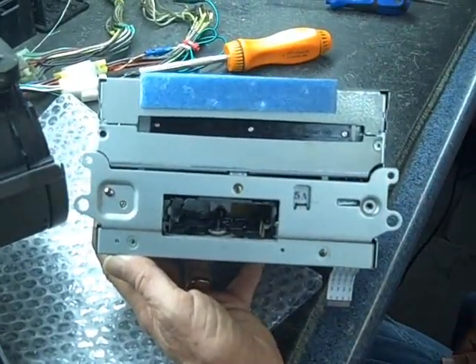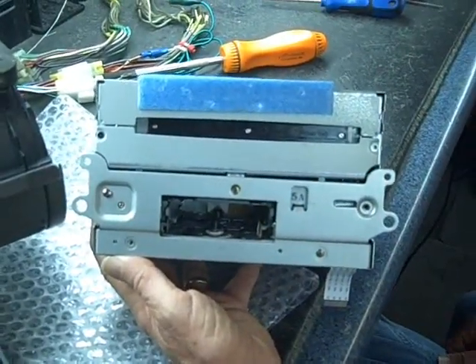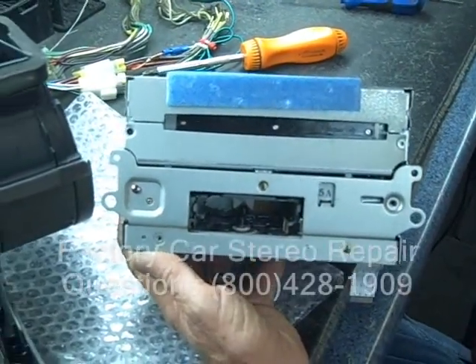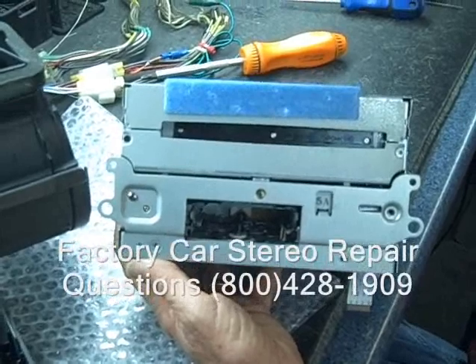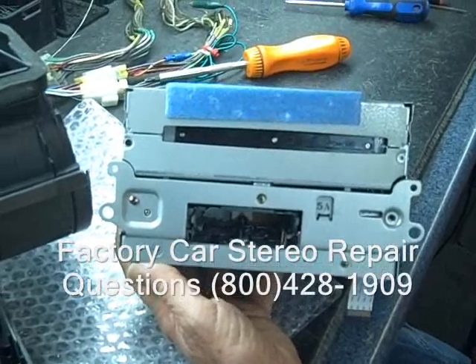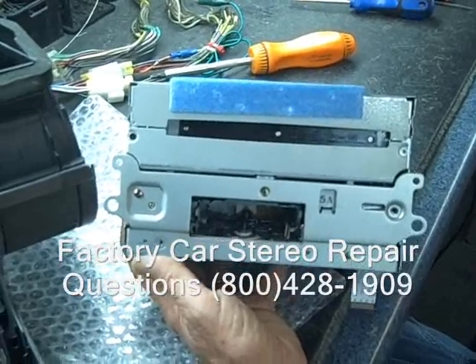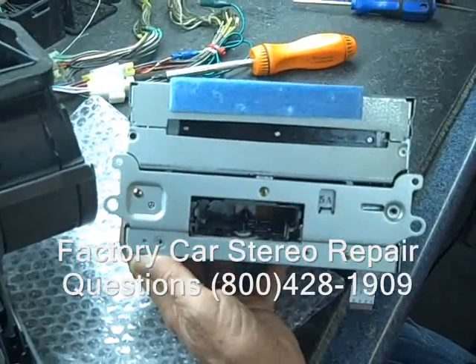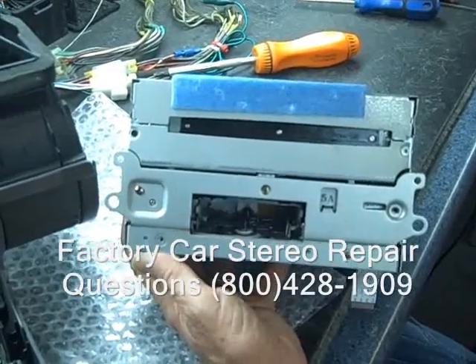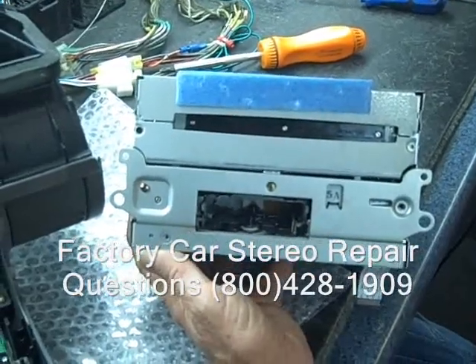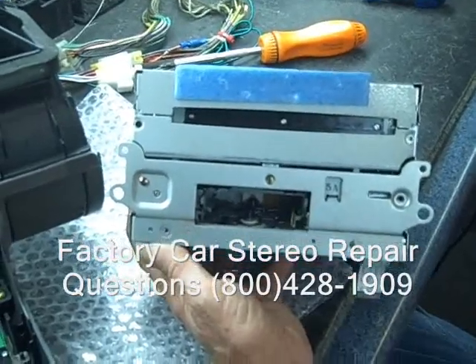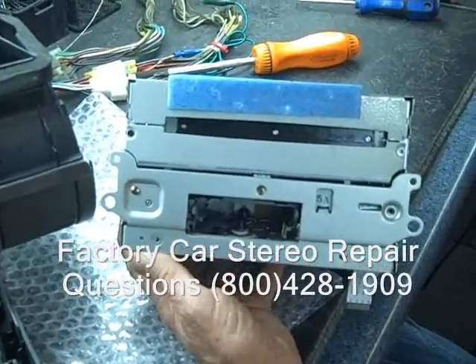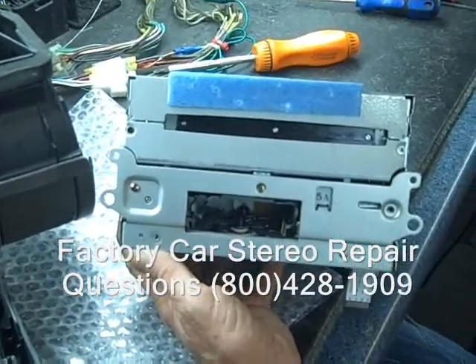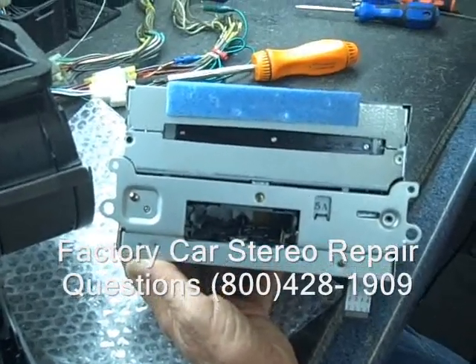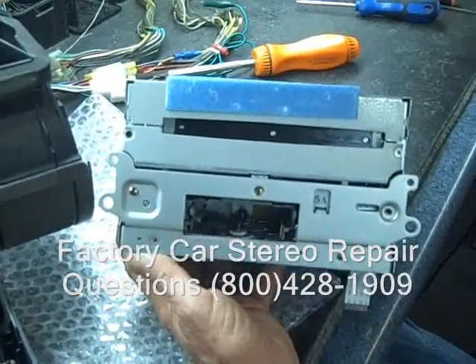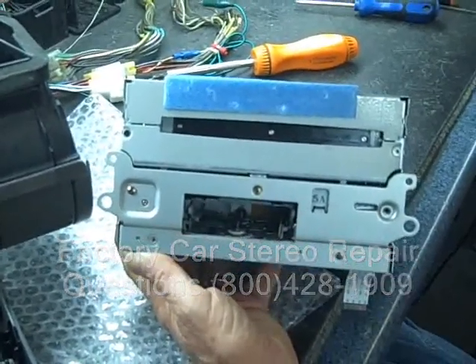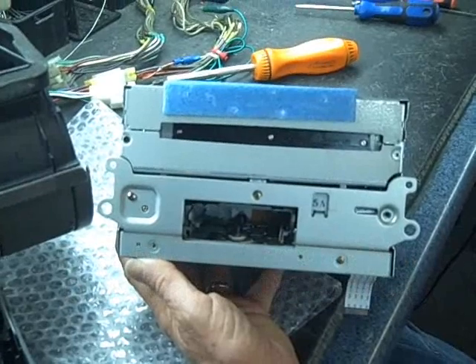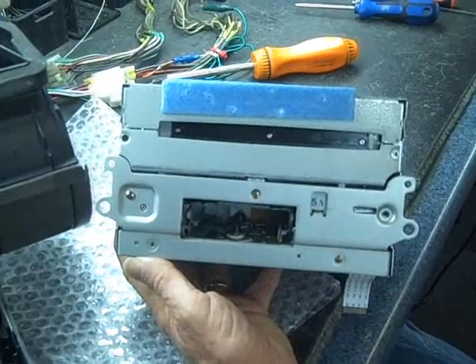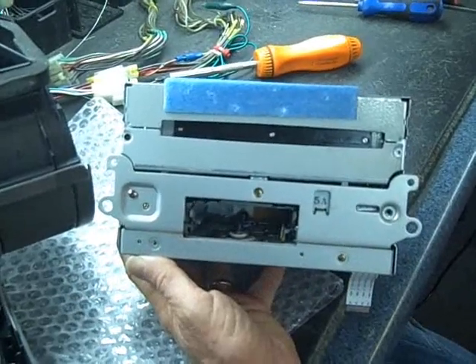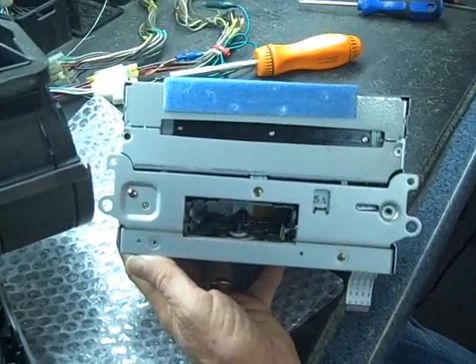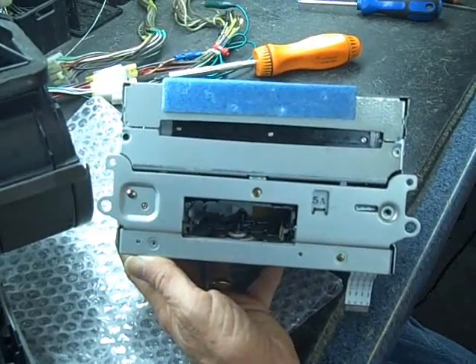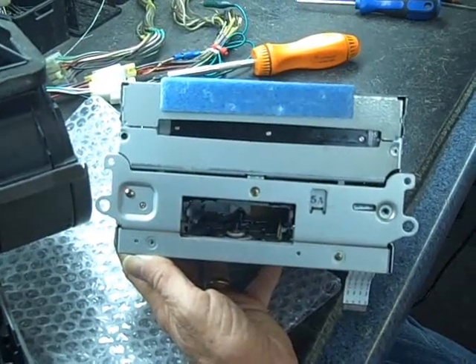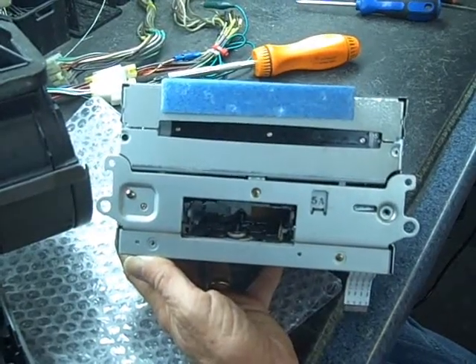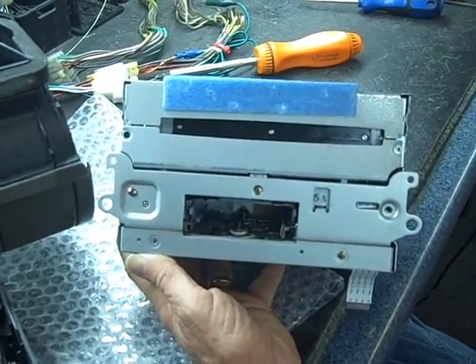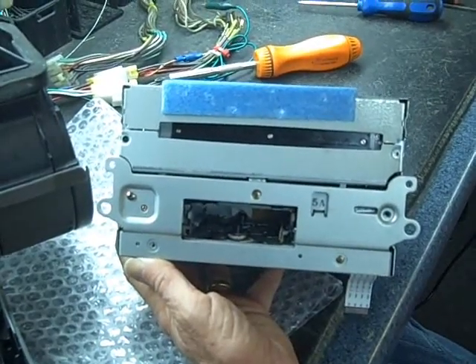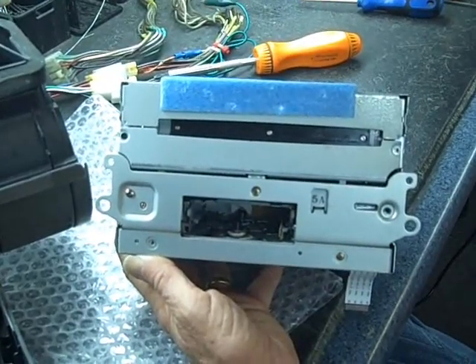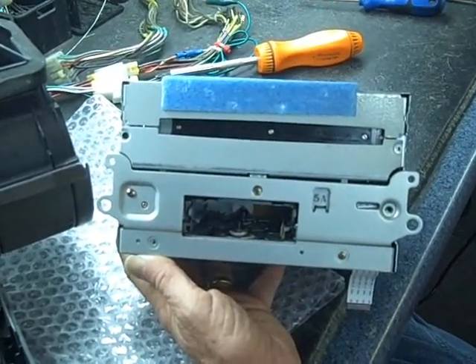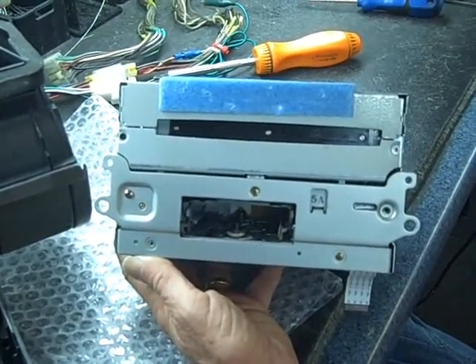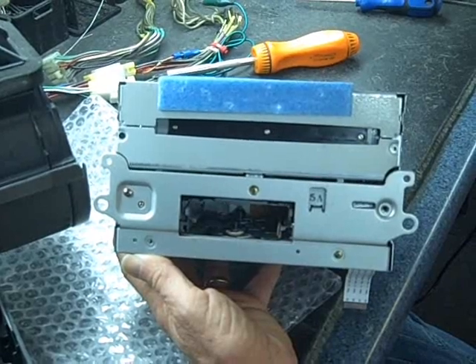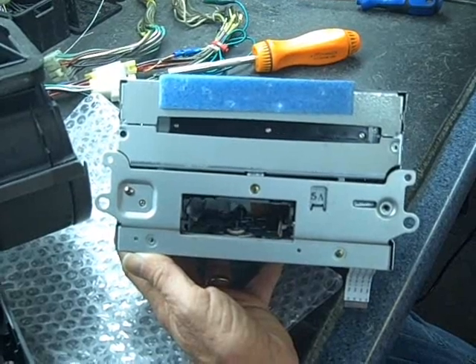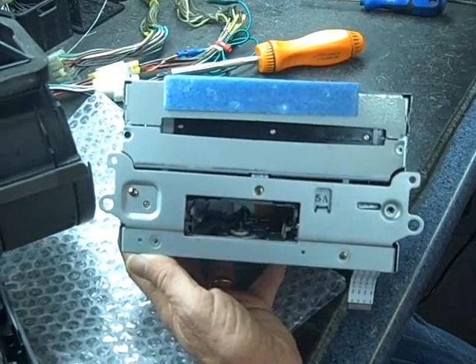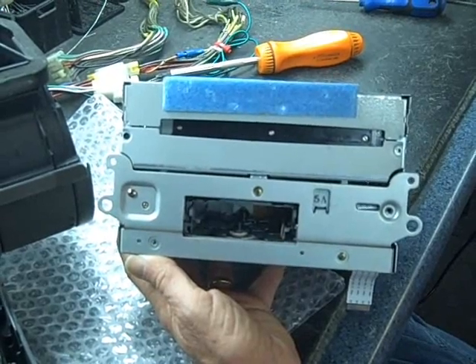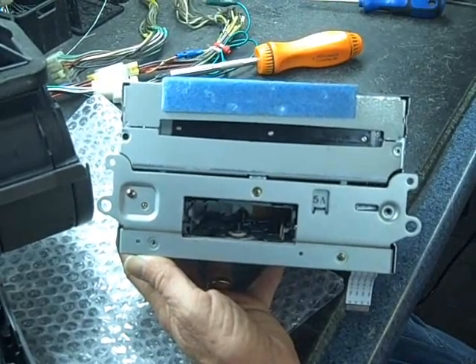If you have any questions or concerns about repair, see us at Car Stereo Help, or try giving us a call or emailing us. Hope this video has been helpful — thank you for watching.